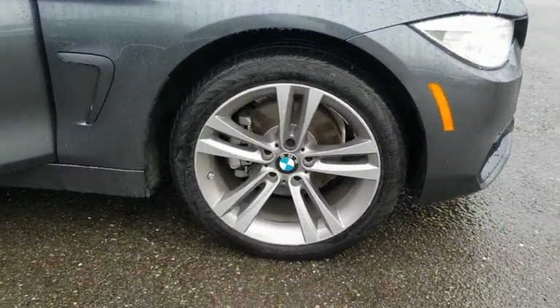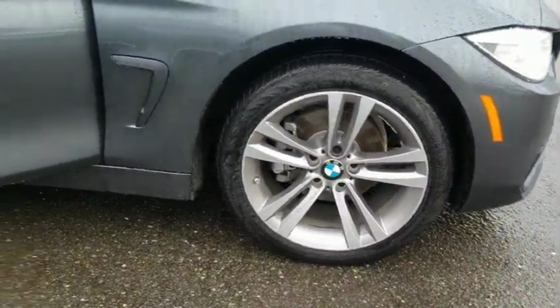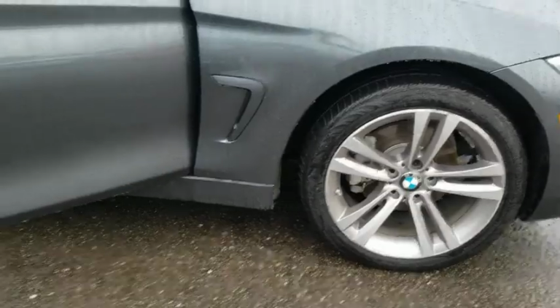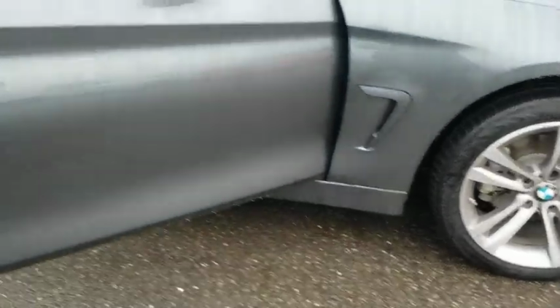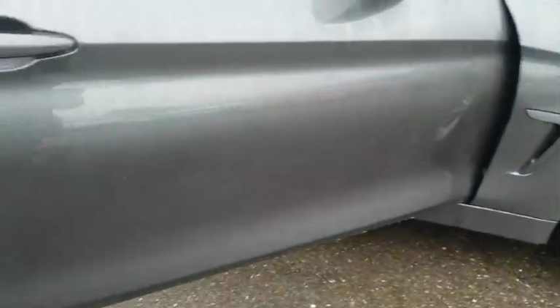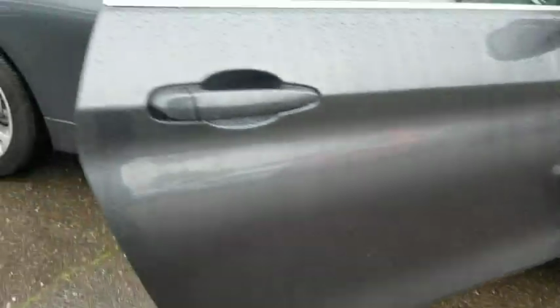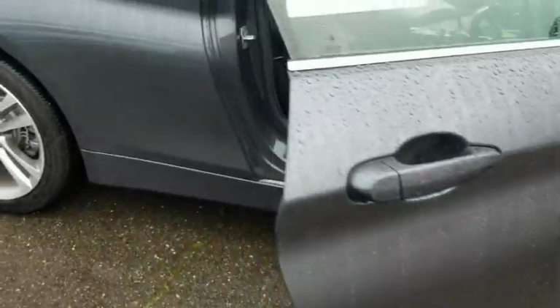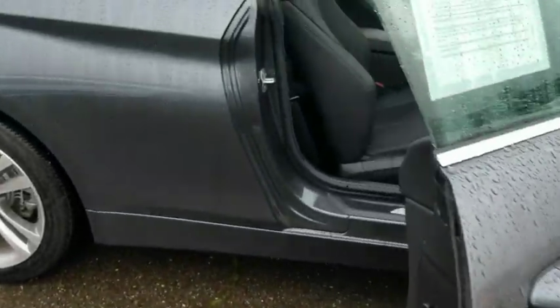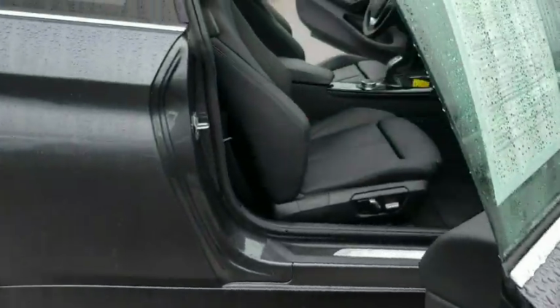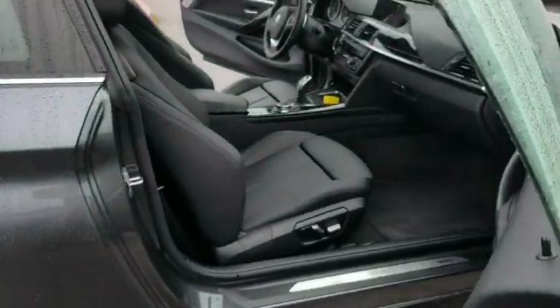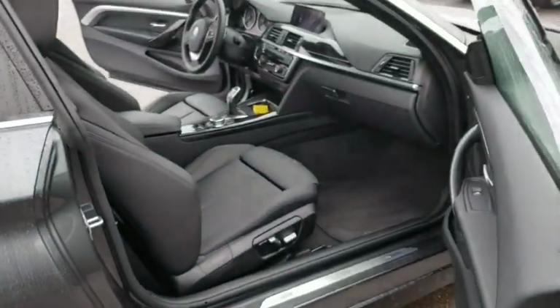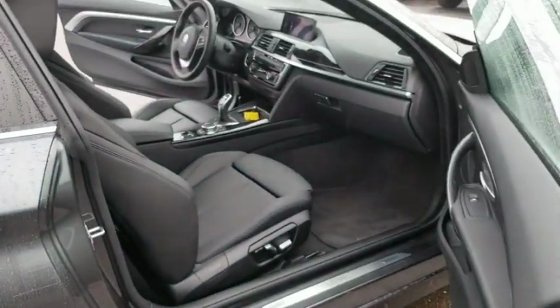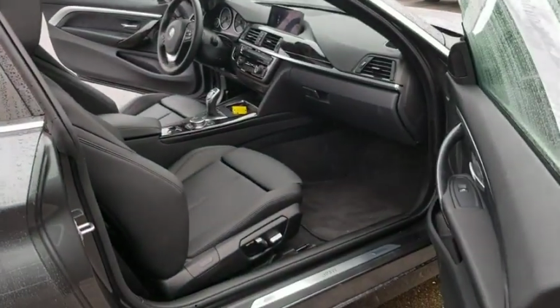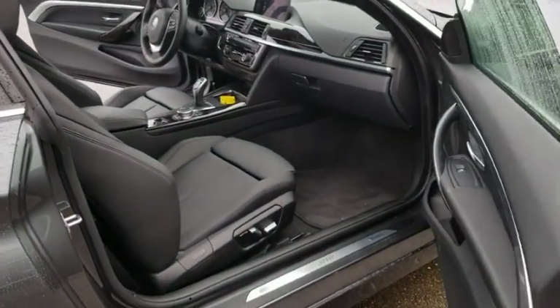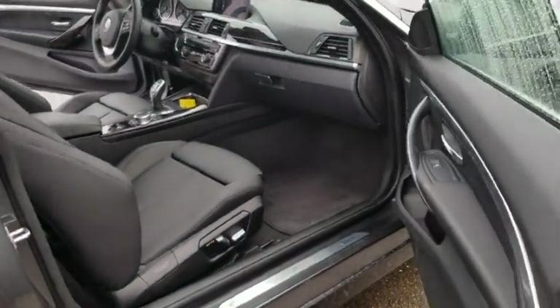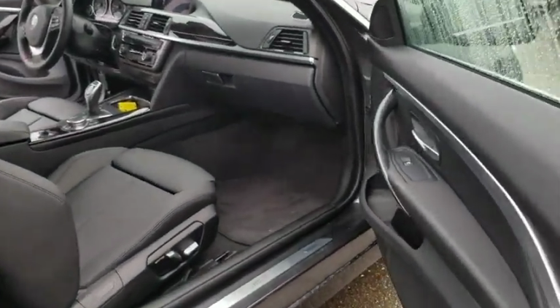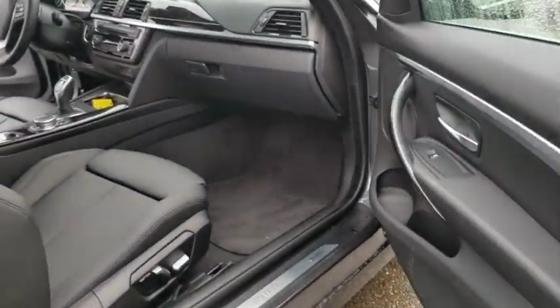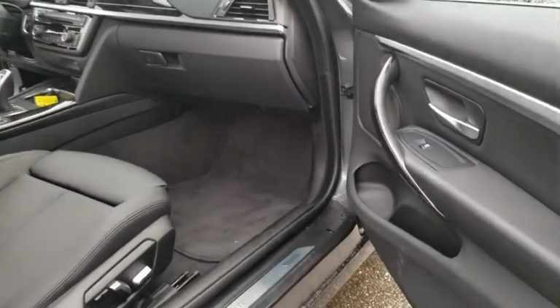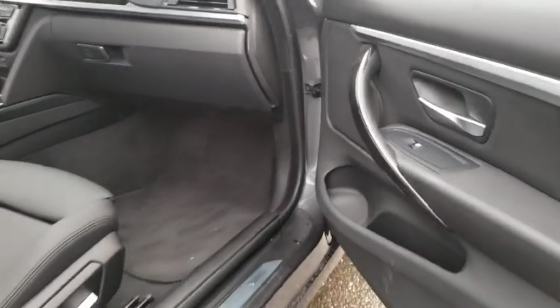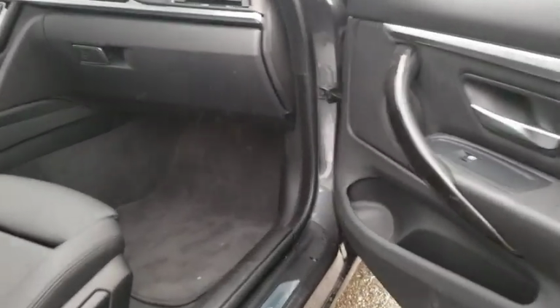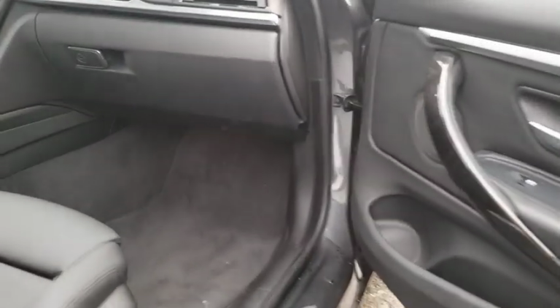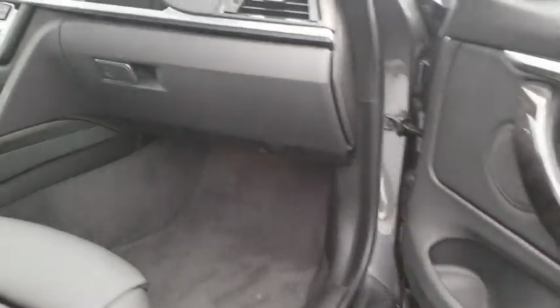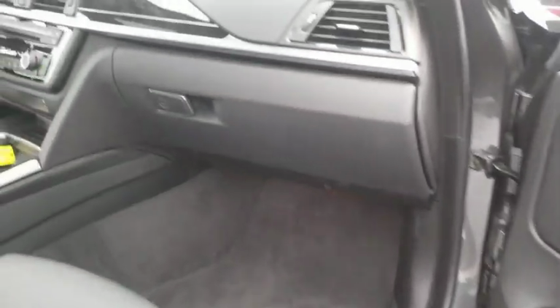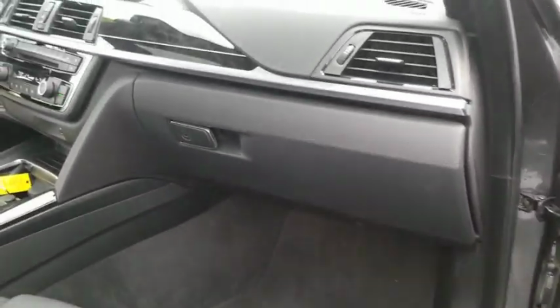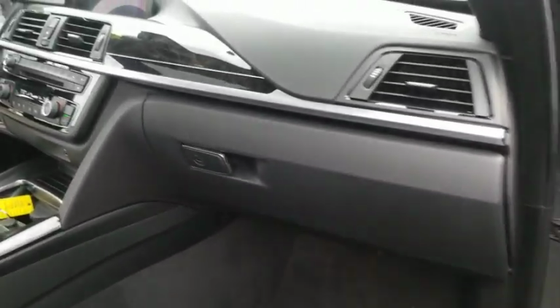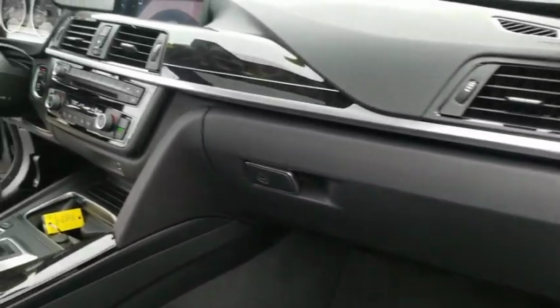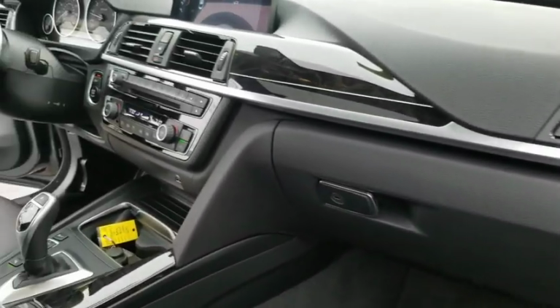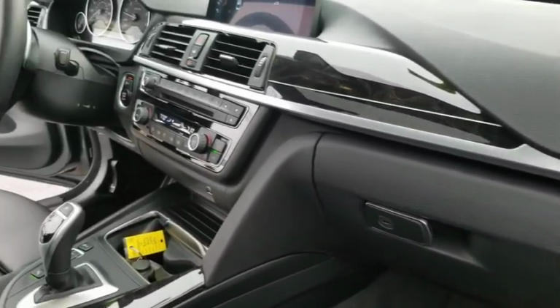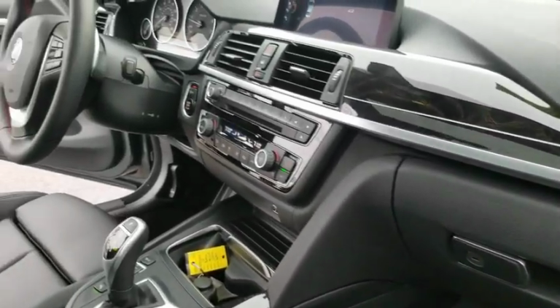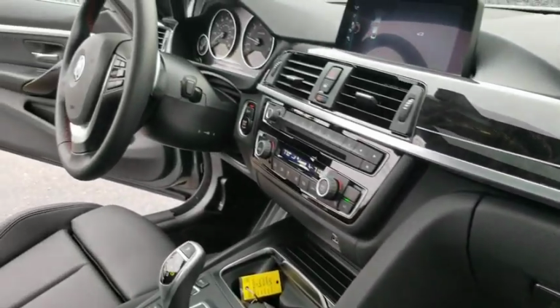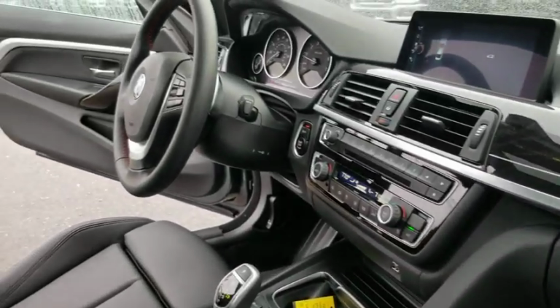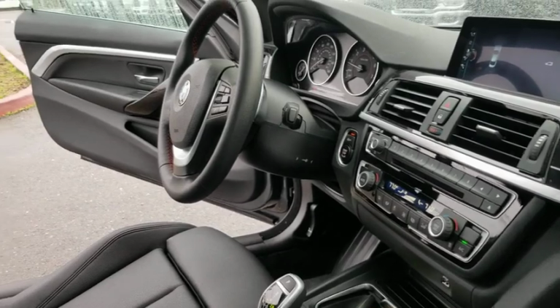Backup camera, power passenger seat, navigation system, keyless entry, all-wheel drive, leather-wrapped steering wheel, power steering, adjustable steering wheel, keyless start, ABS four-wheel.